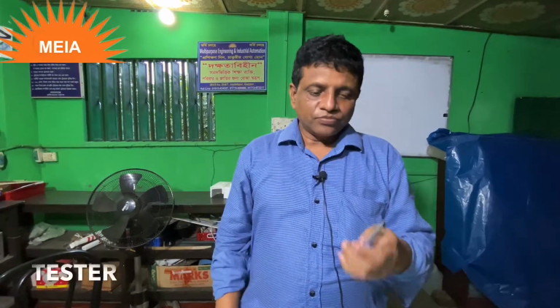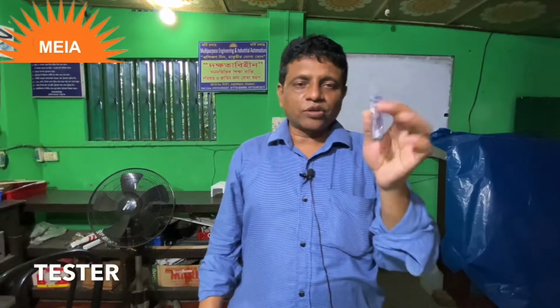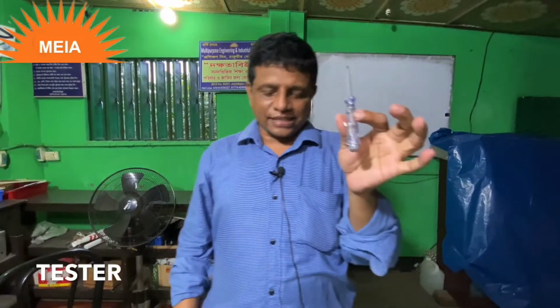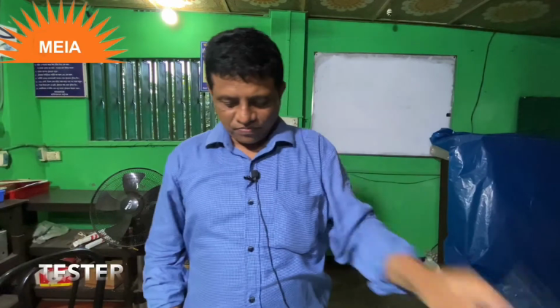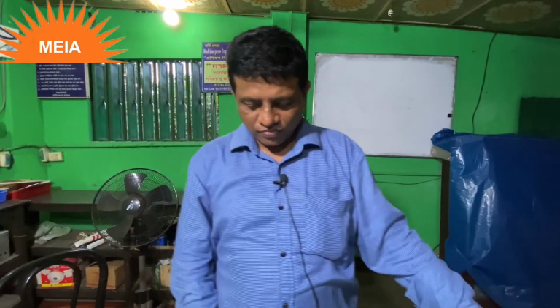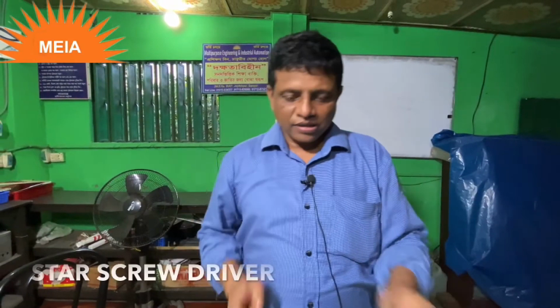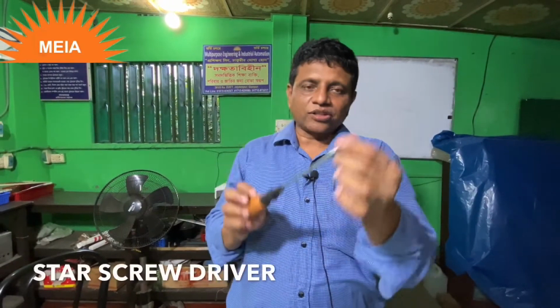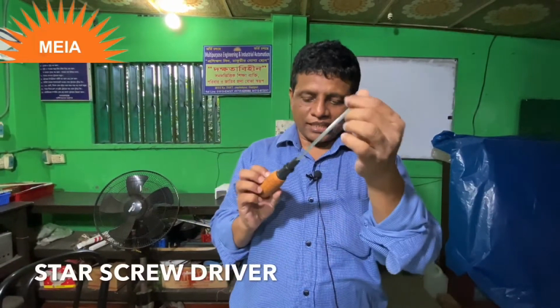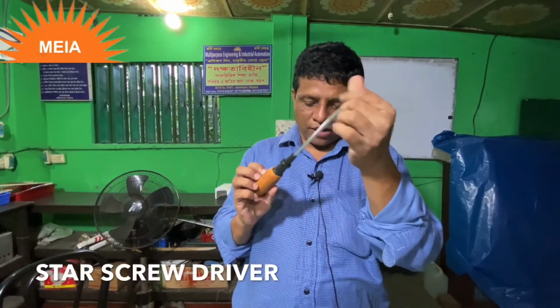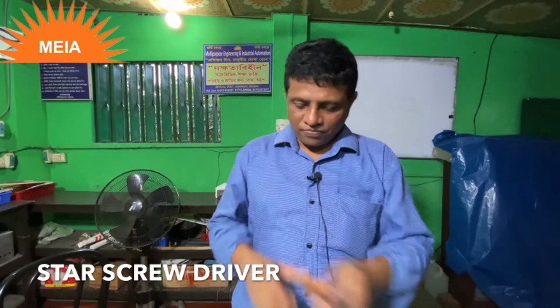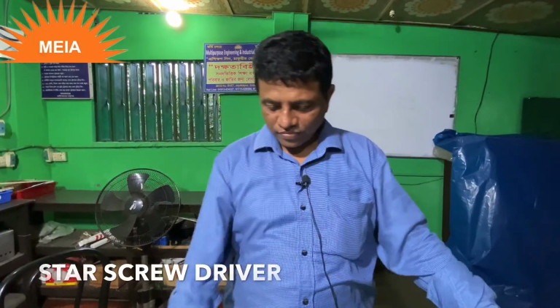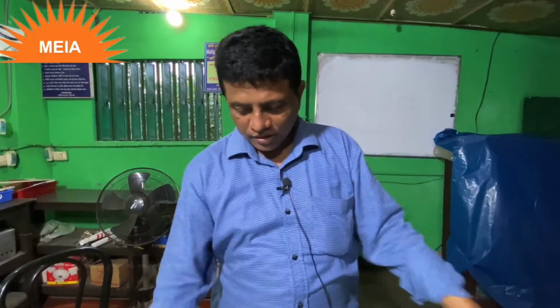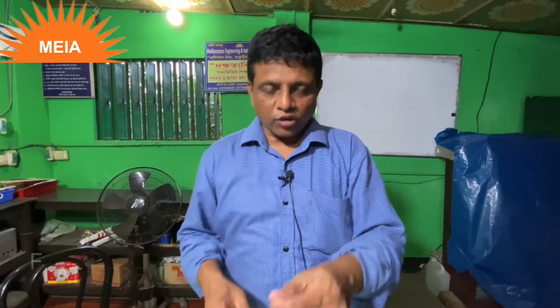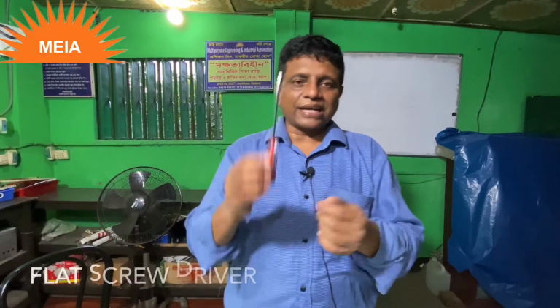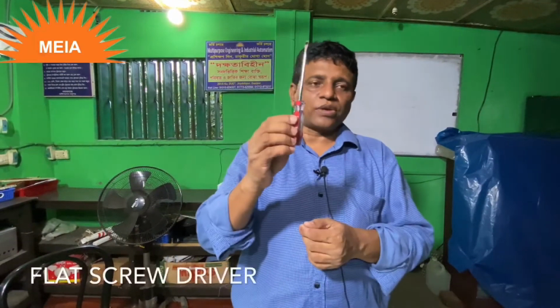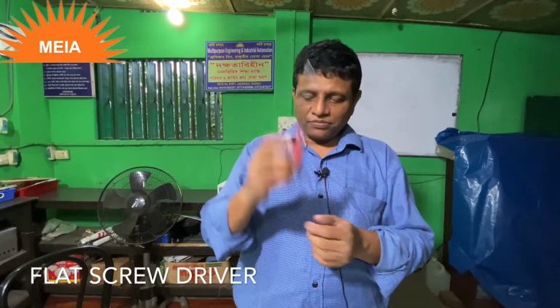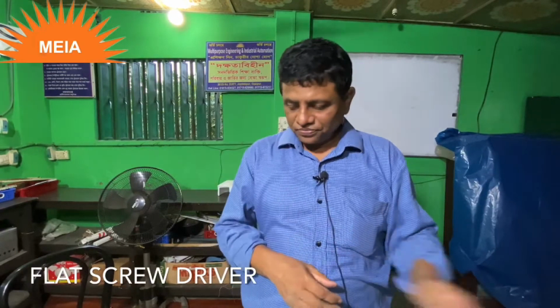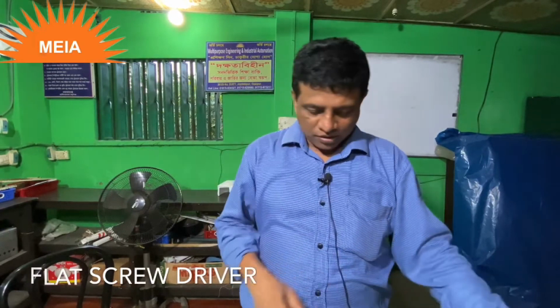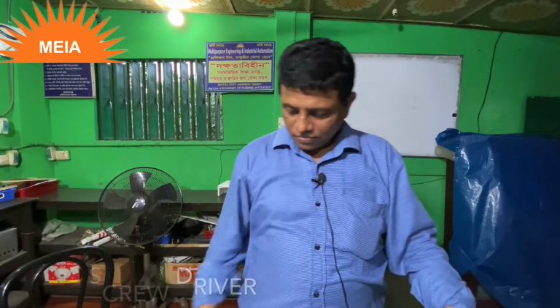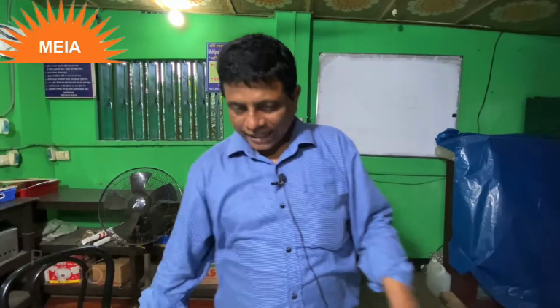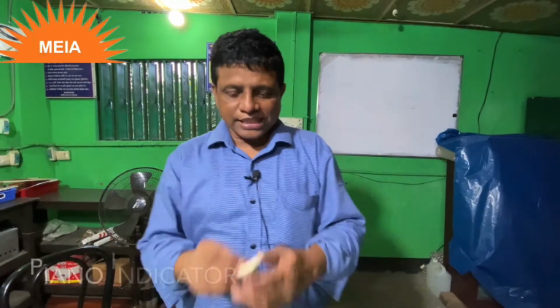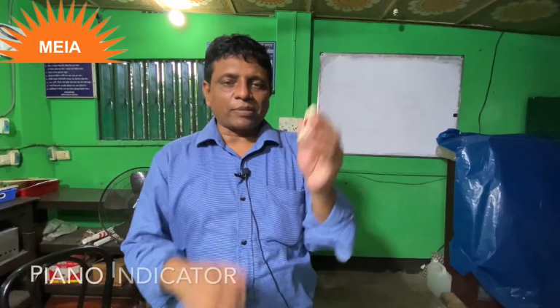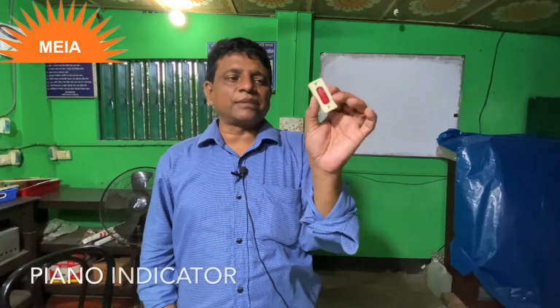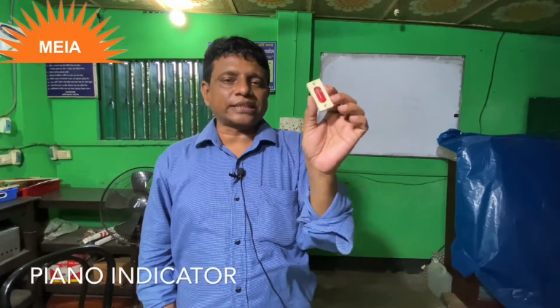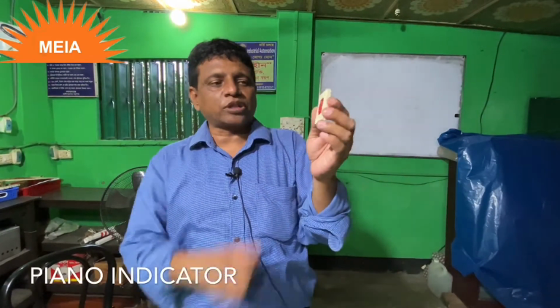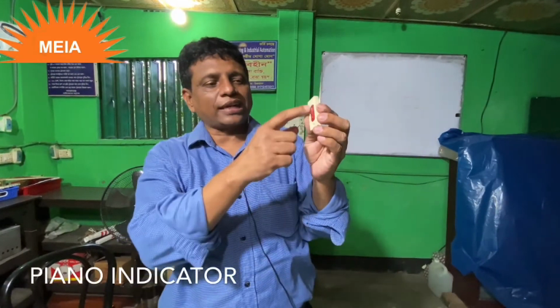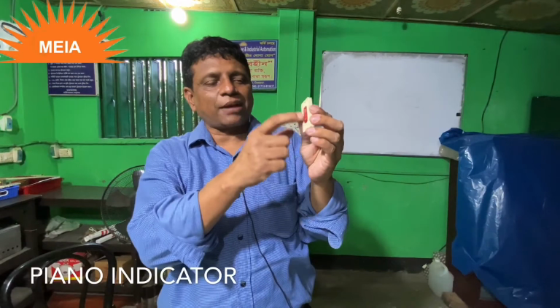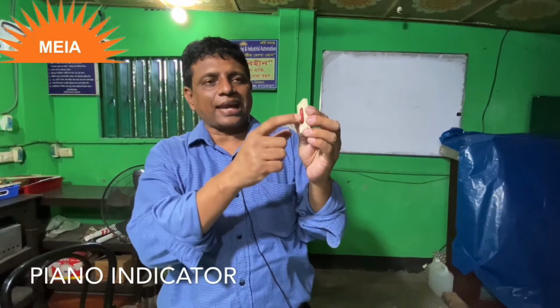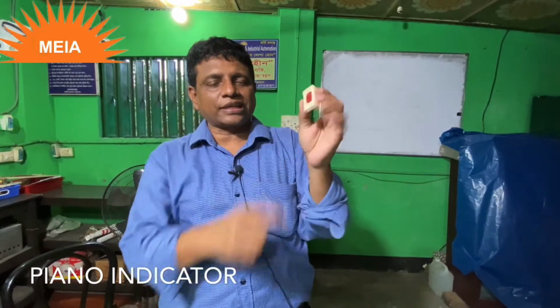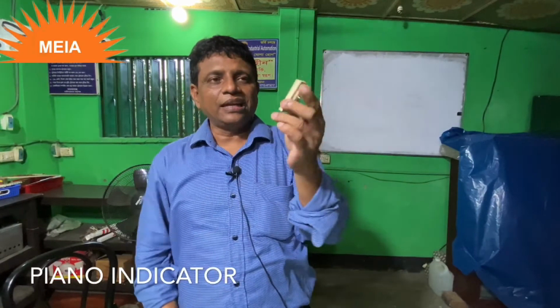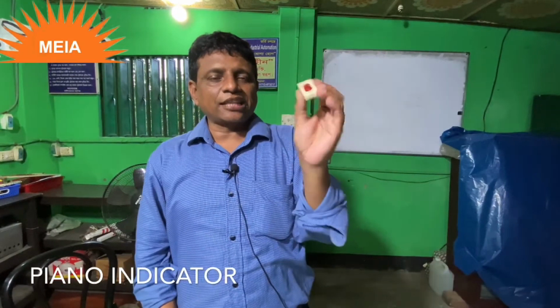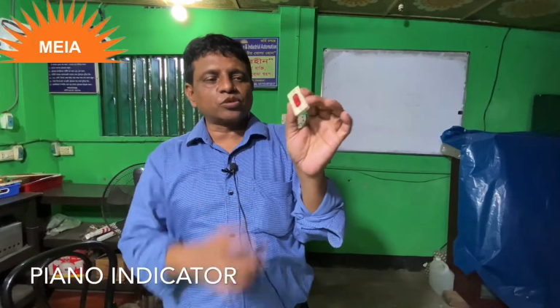This is a tester, this is a straight screwdriver, this is a flat screwdriver, this is an indicator, this is a tester — used to check recovery.